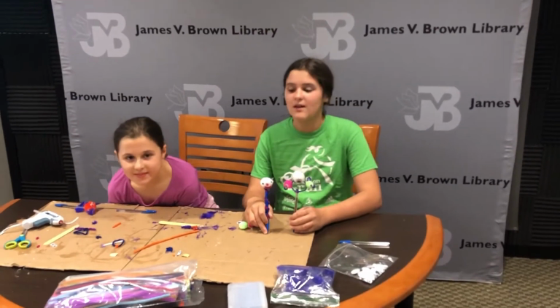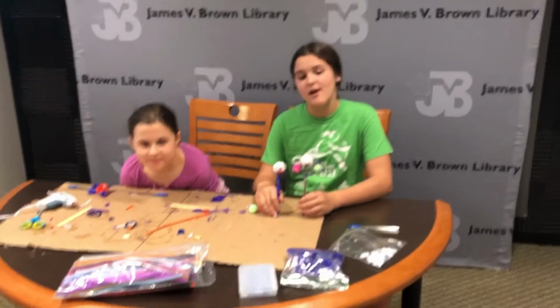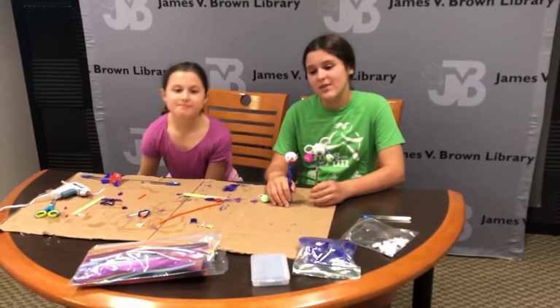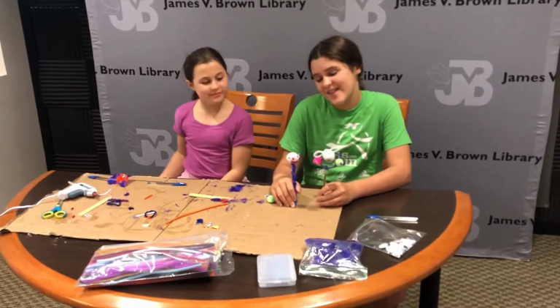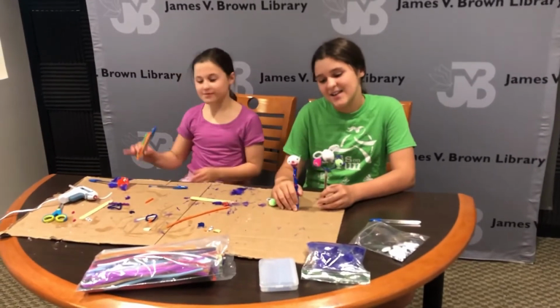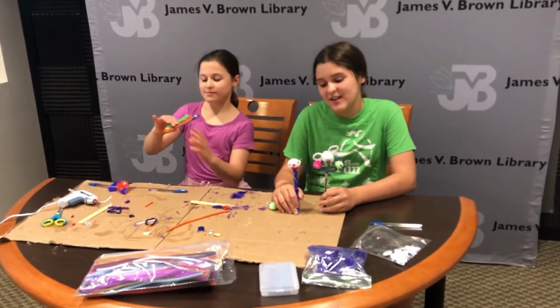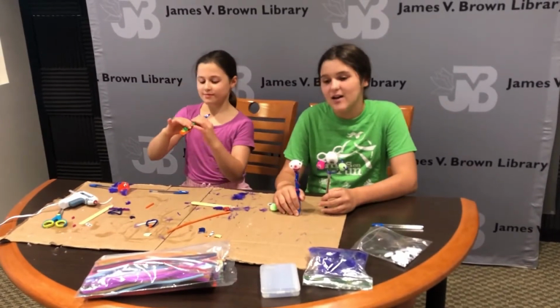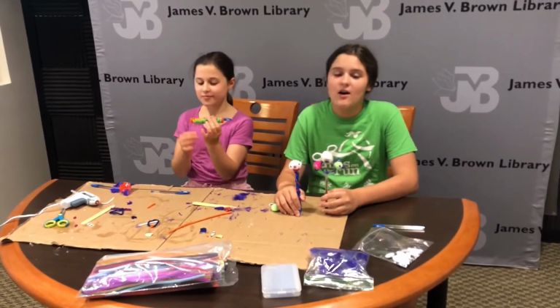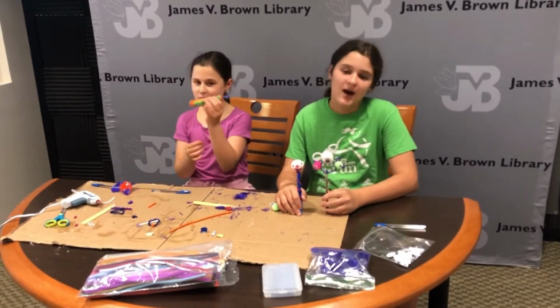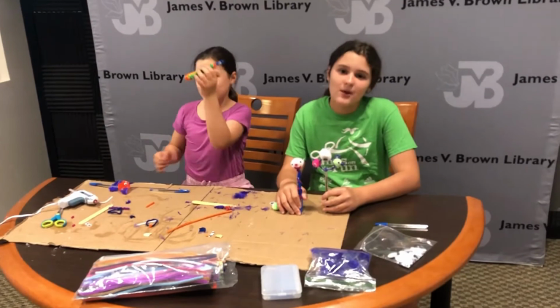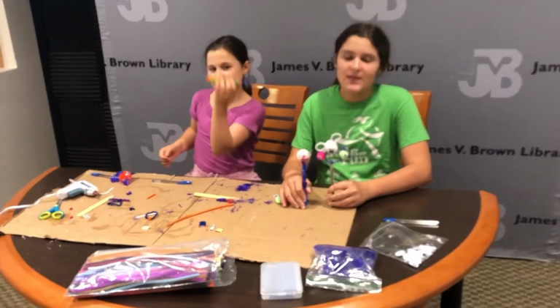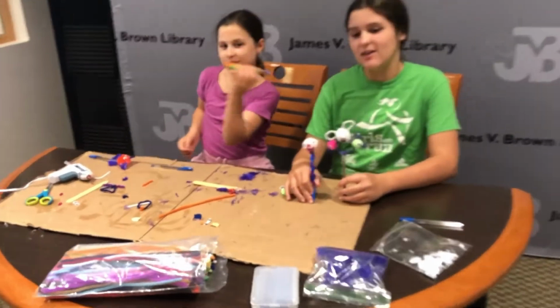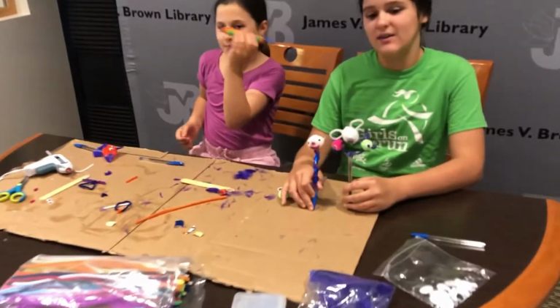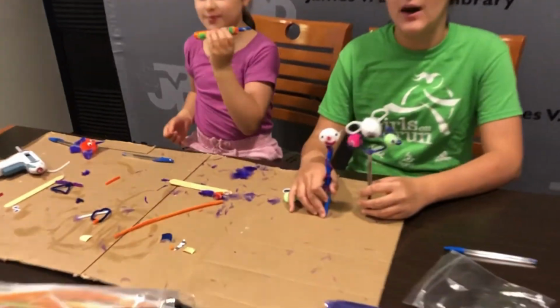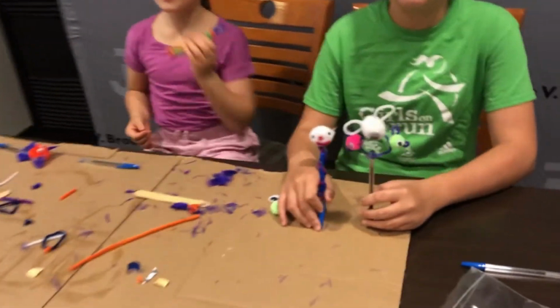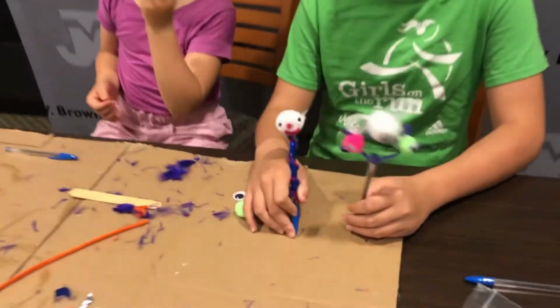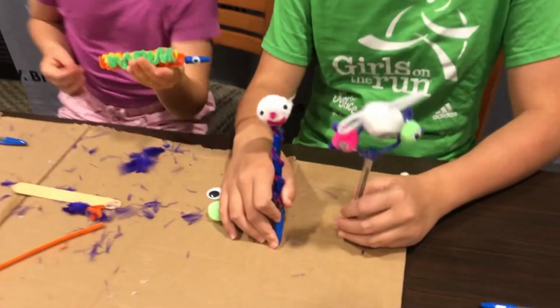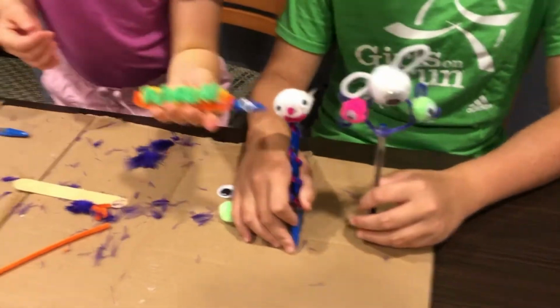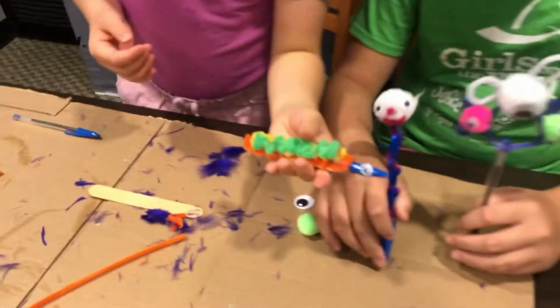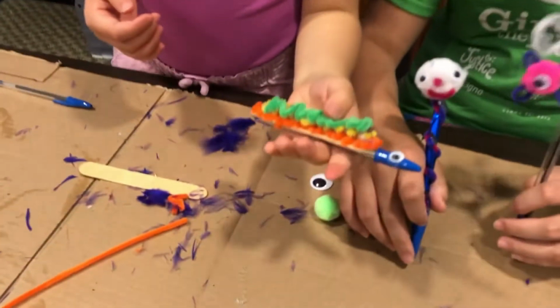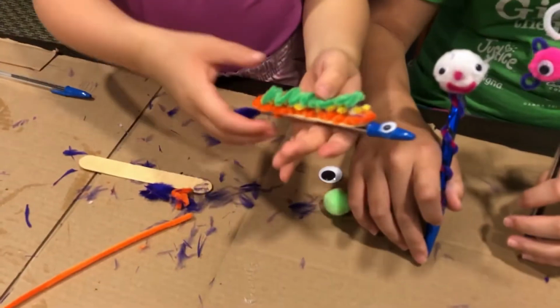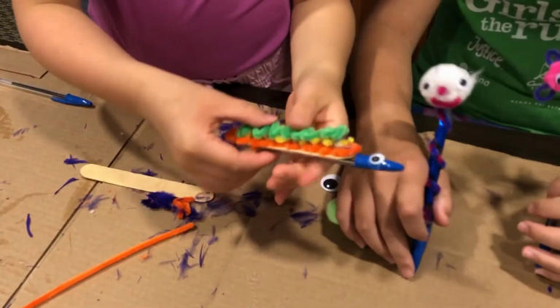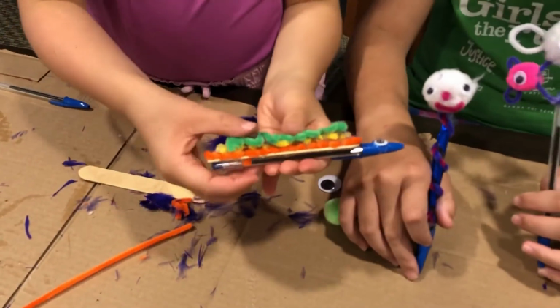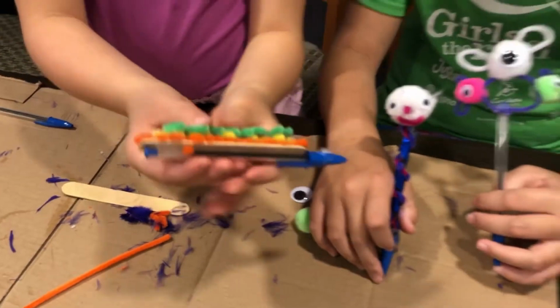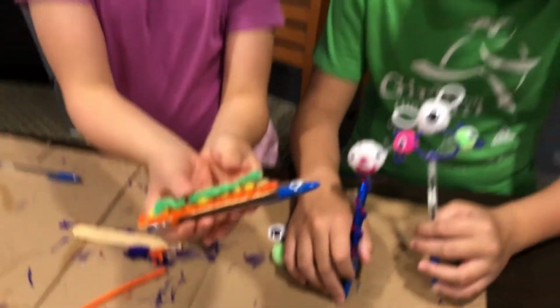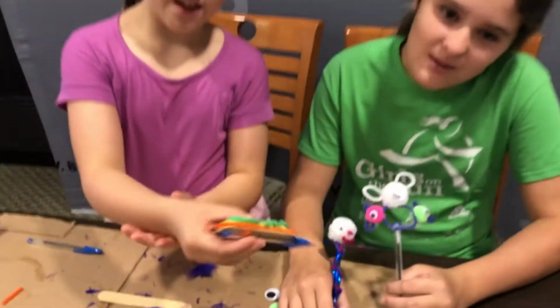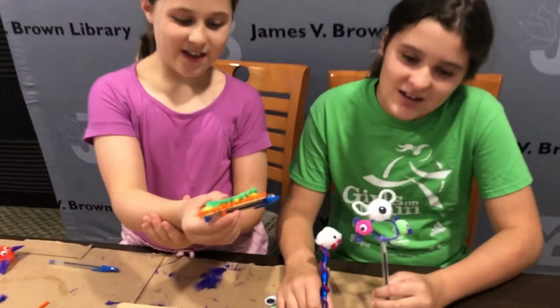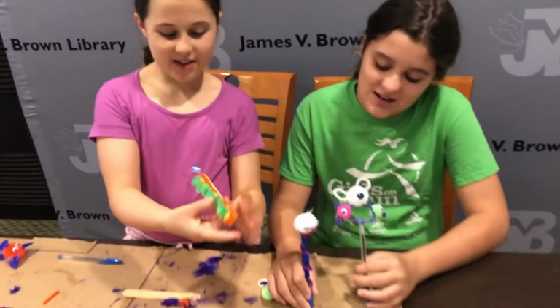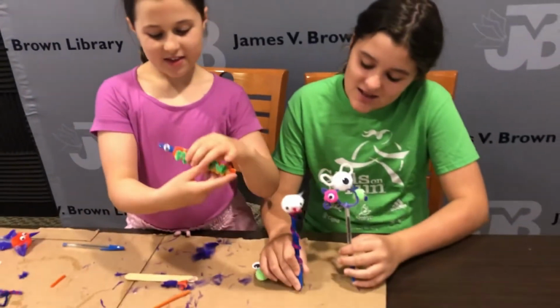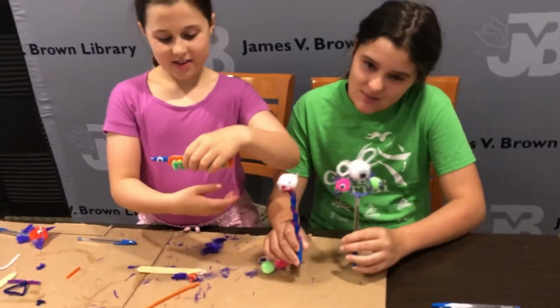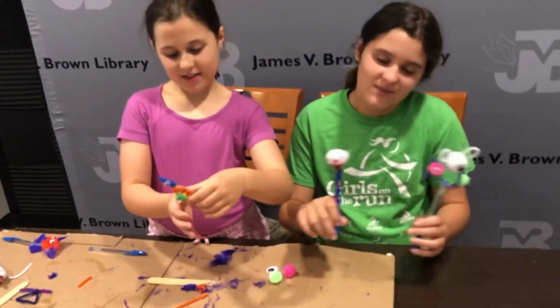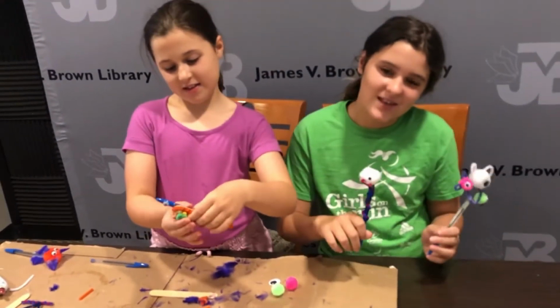So, this is the end of the video. Craft away with any supplies you have left over or at home. You can just use your imagination — caterpillar — and make some fun things.